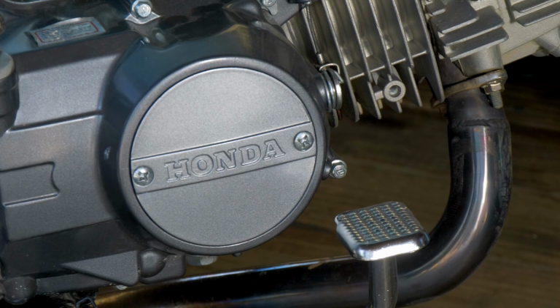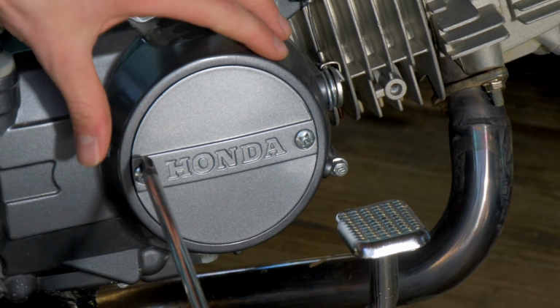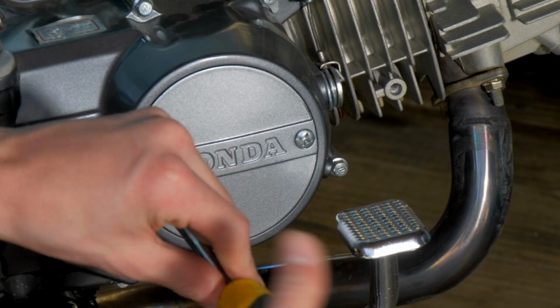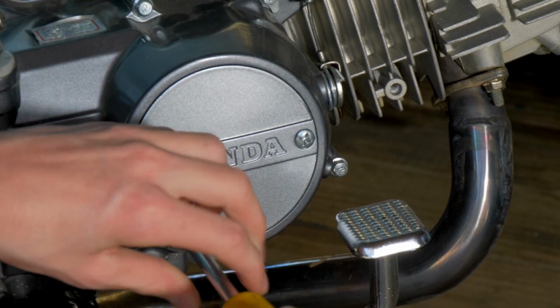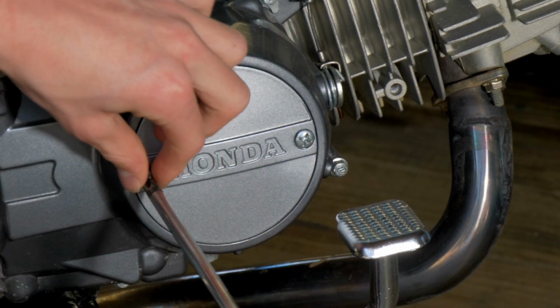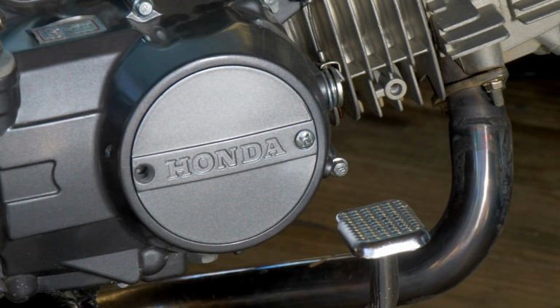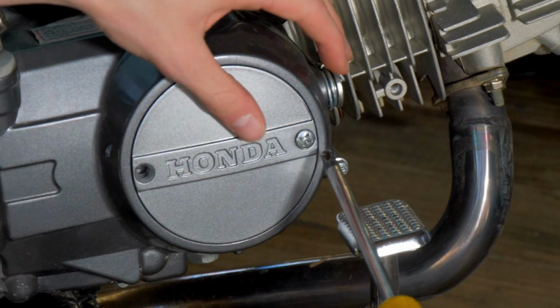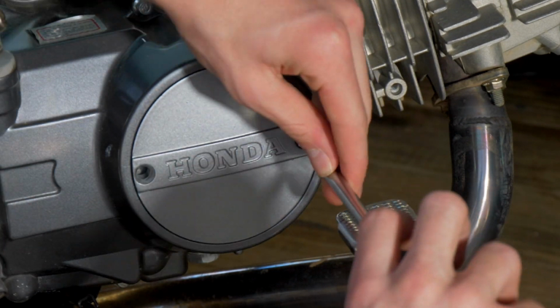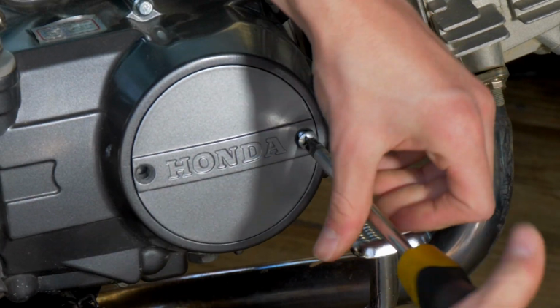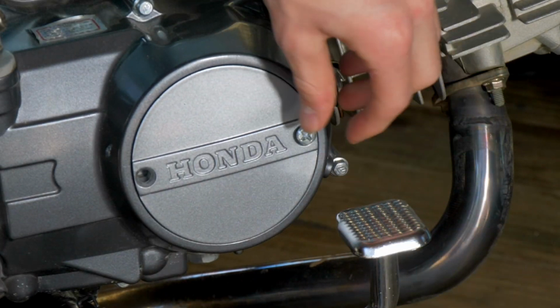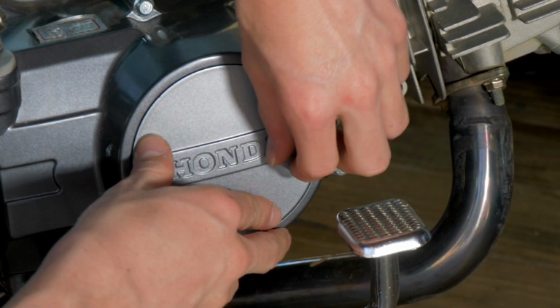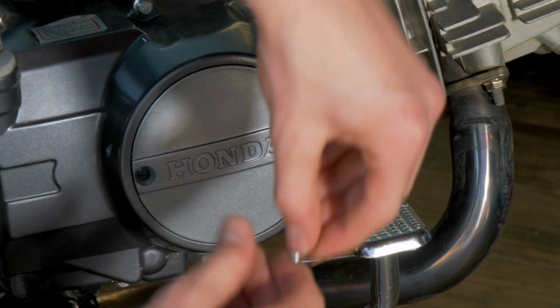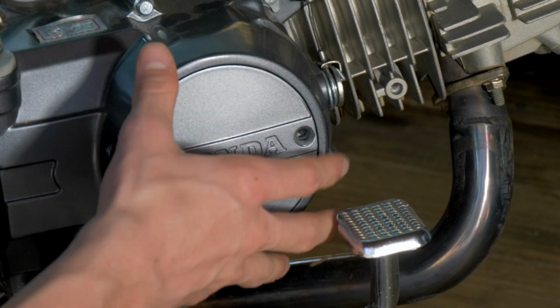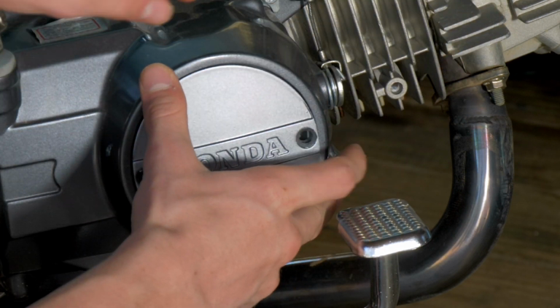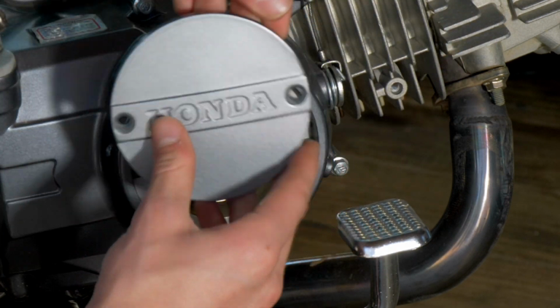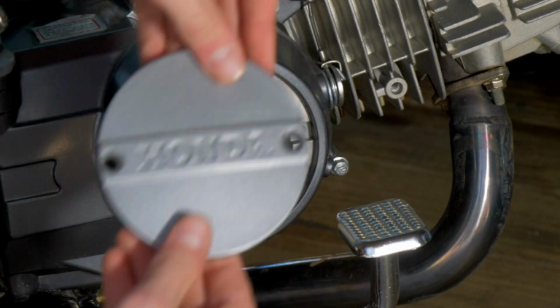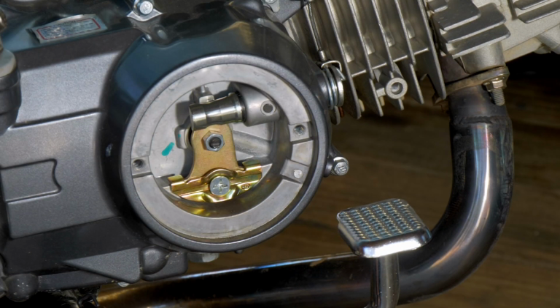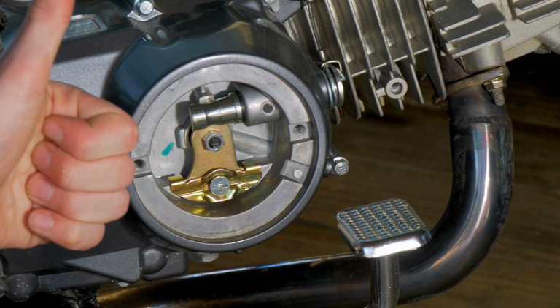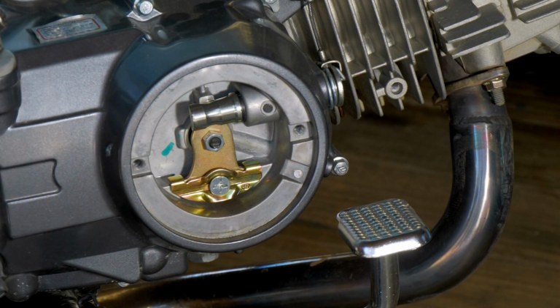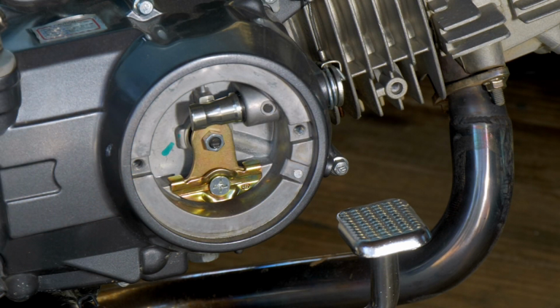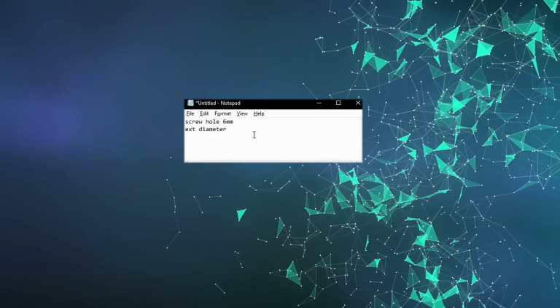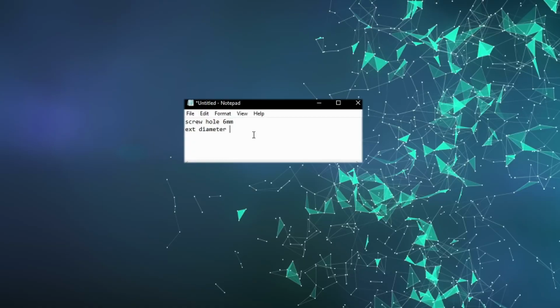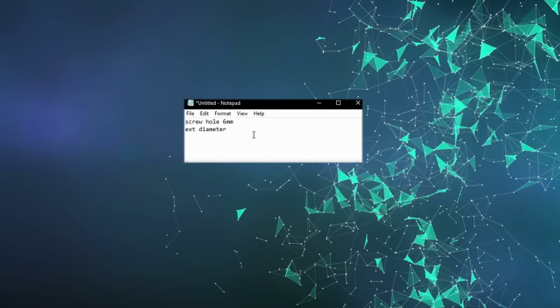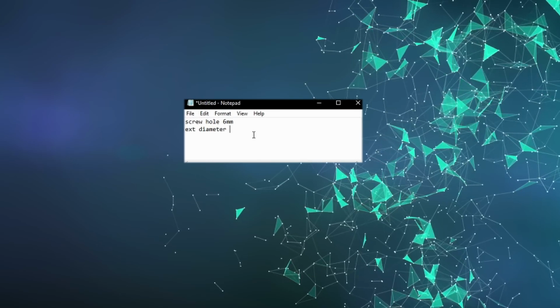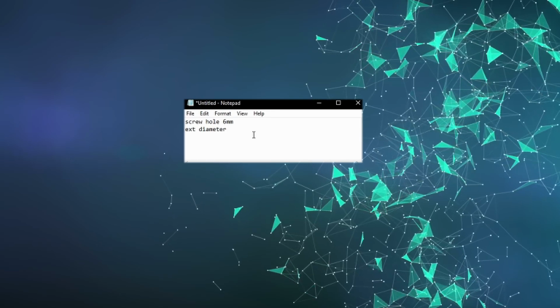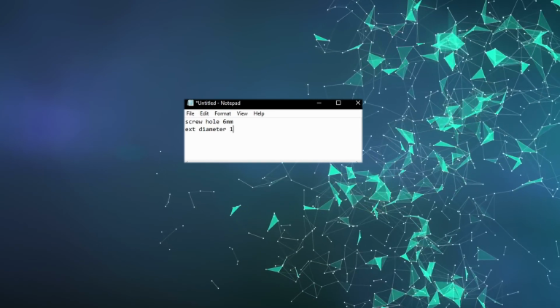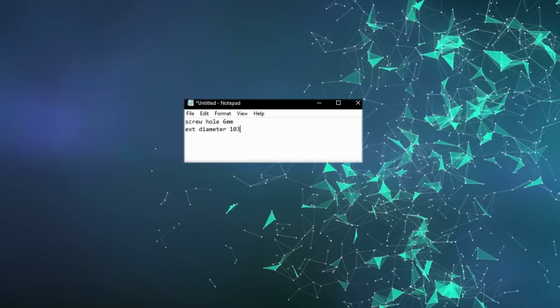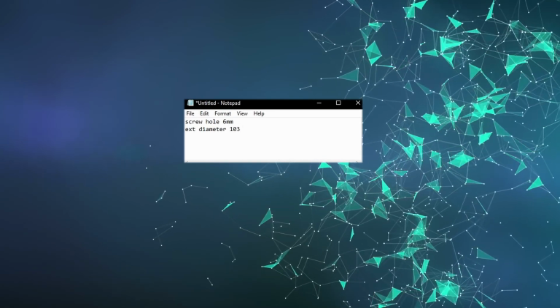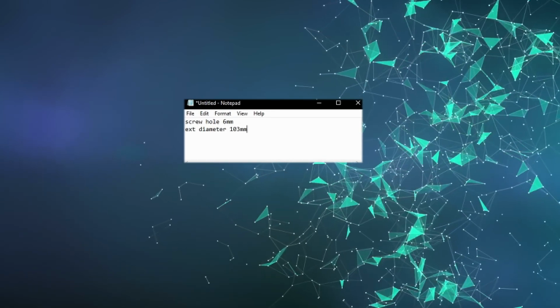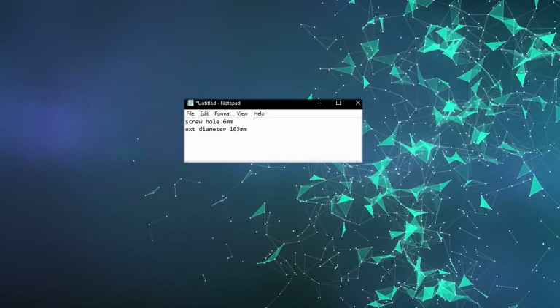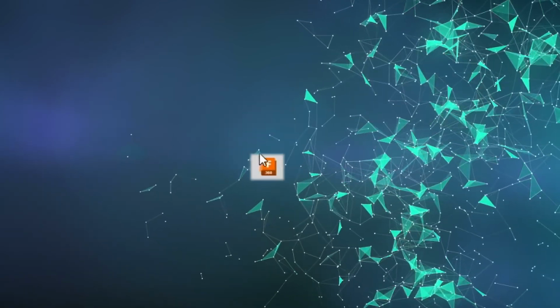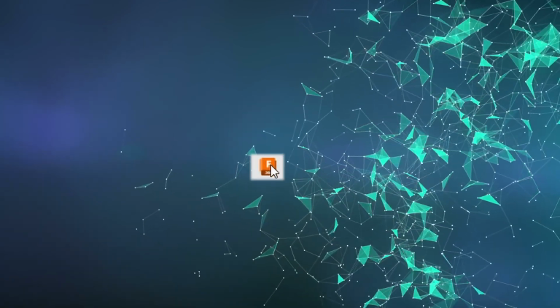To begin, I've grabbed the clutch cover from the bike. I could take some photos and import them into Fusion for modelling, but this time I'll take some measurements with my calipers and start modelling from scratch. These are the measurements I got, and they look good enough, so I'll fire up Fusion and make the first sketch.